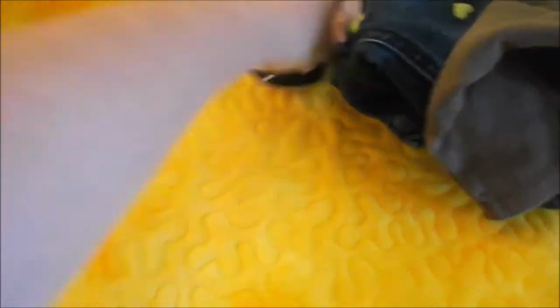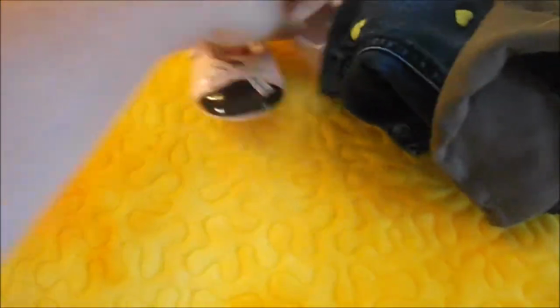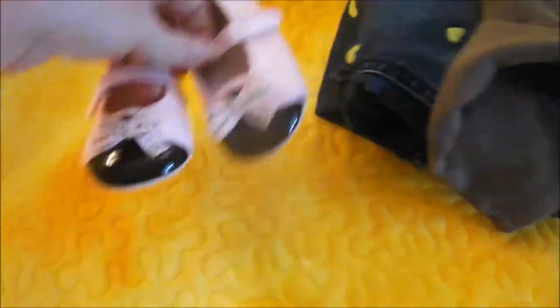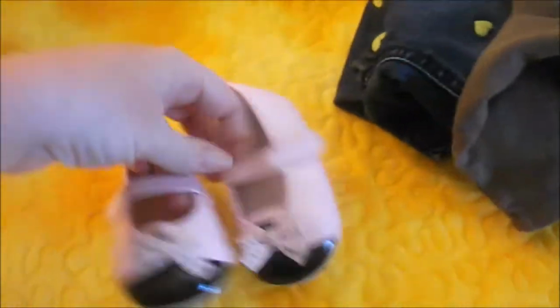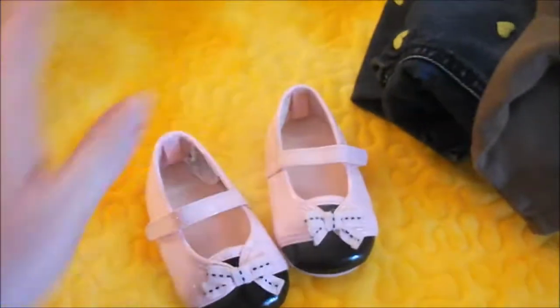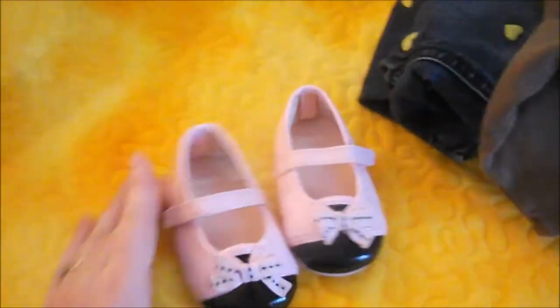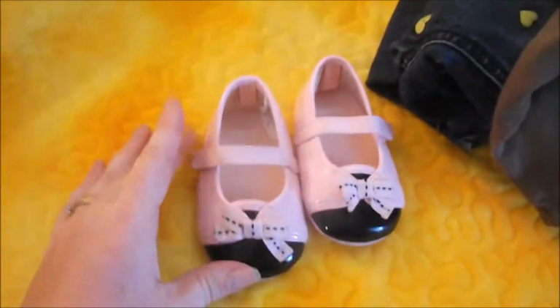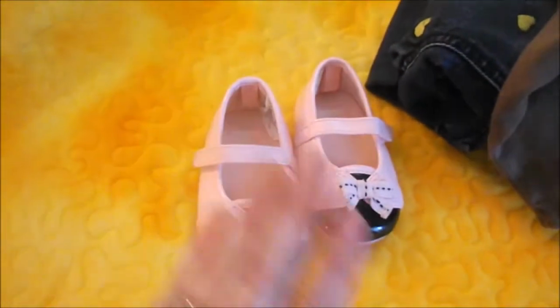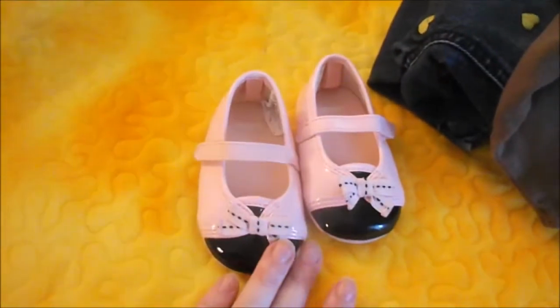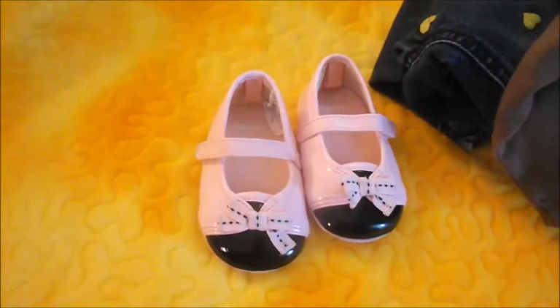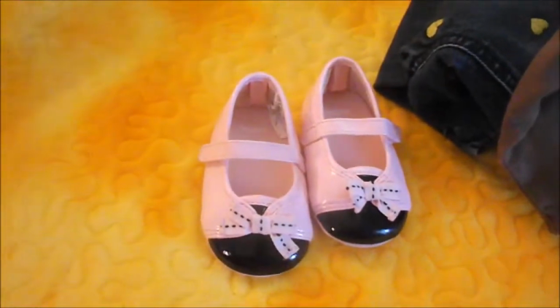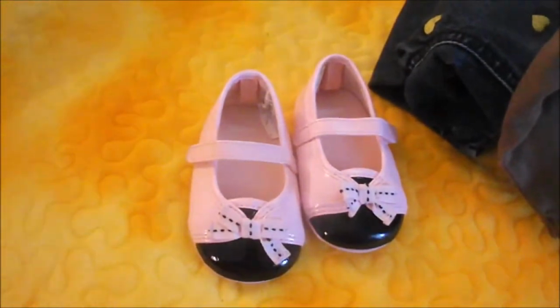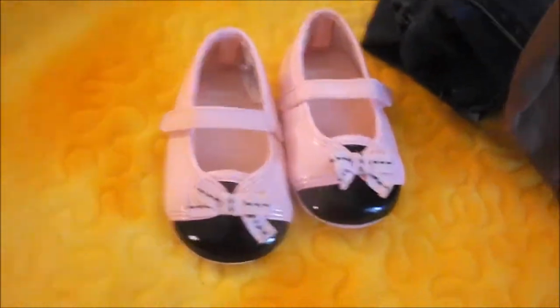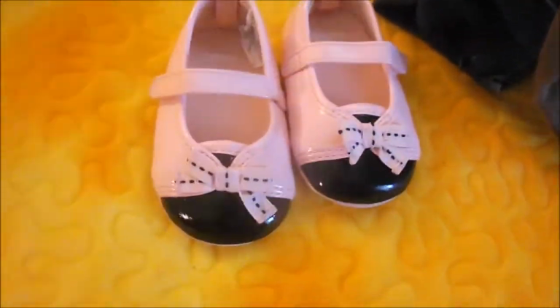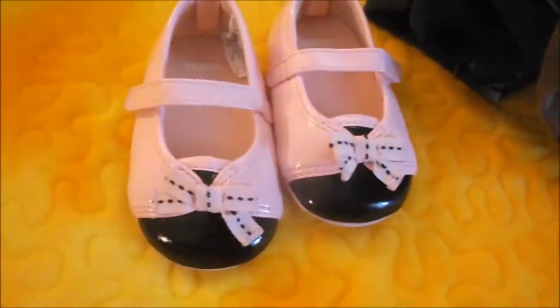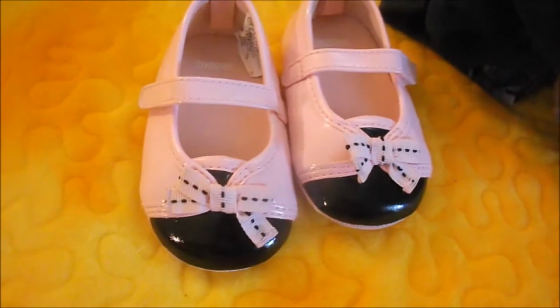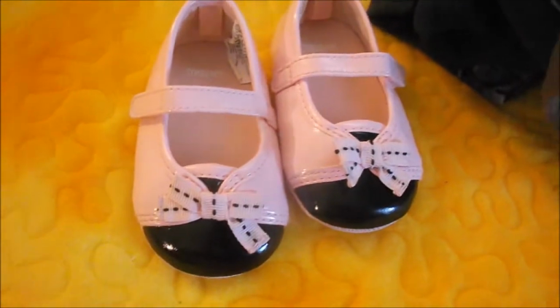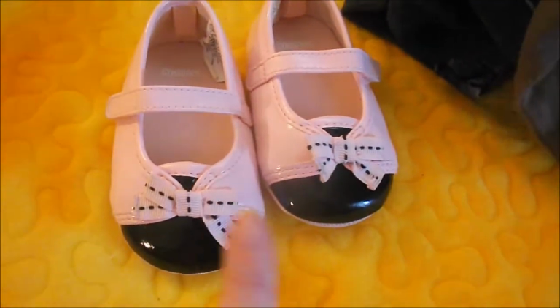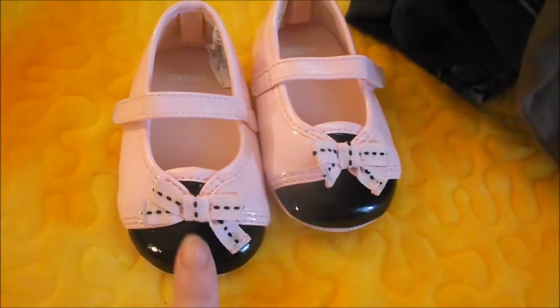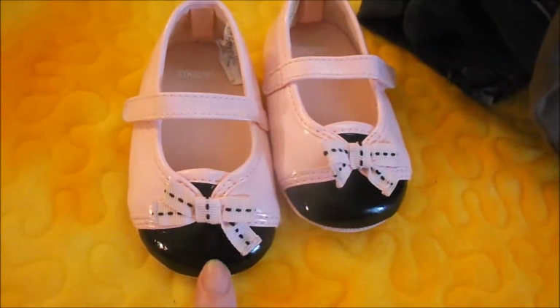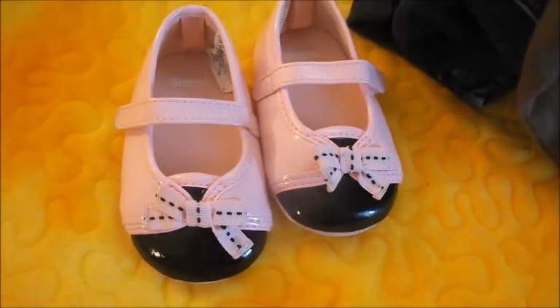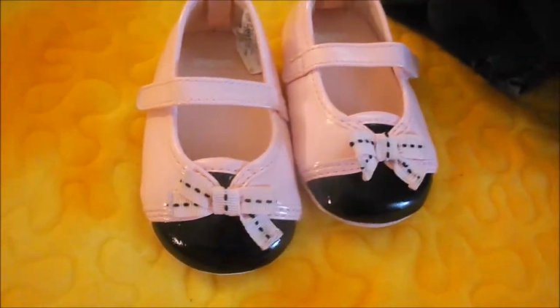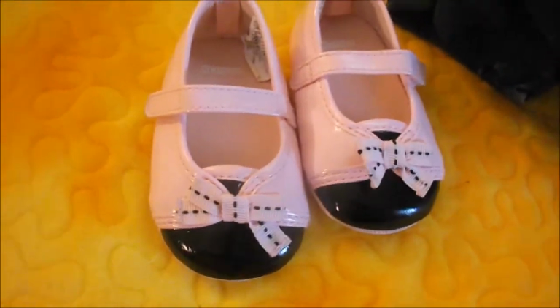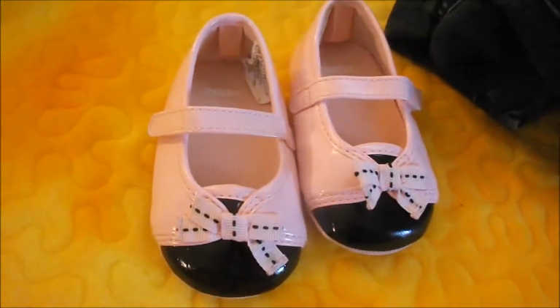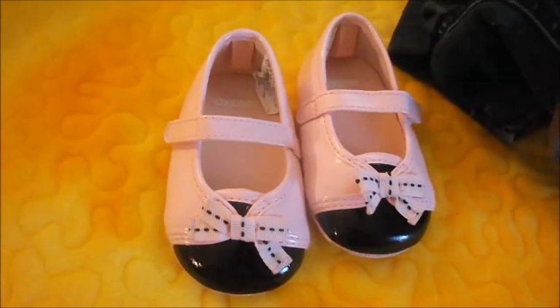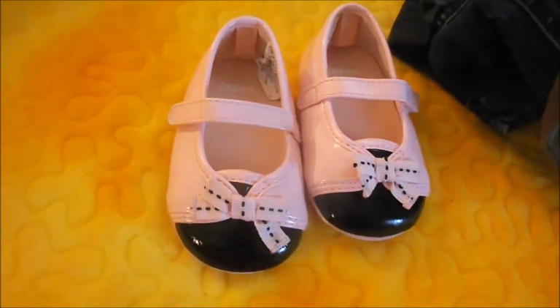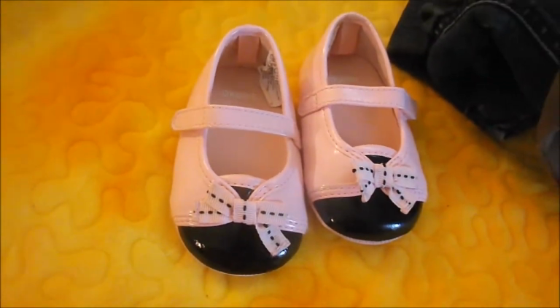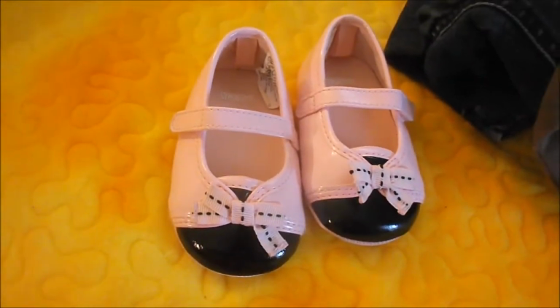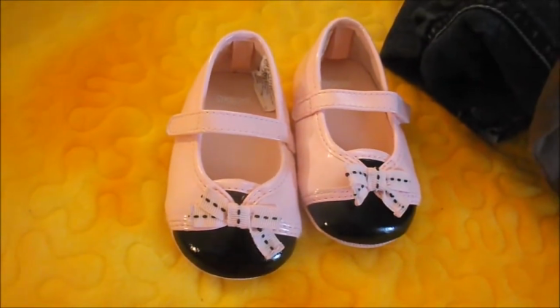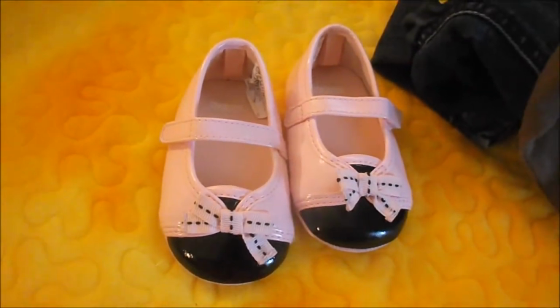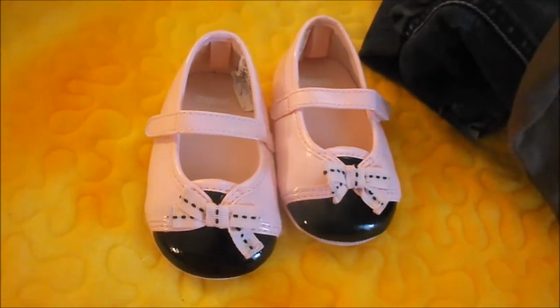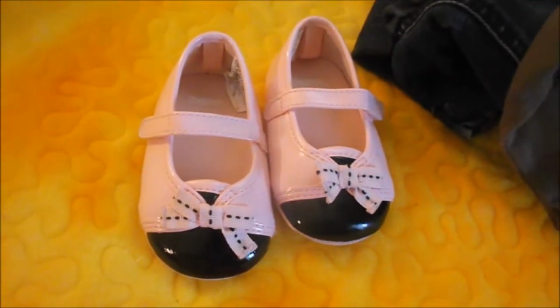Last but not least I got these size 2 baby shoes and they're pink and brown — I just thought they were absolutely adorable.